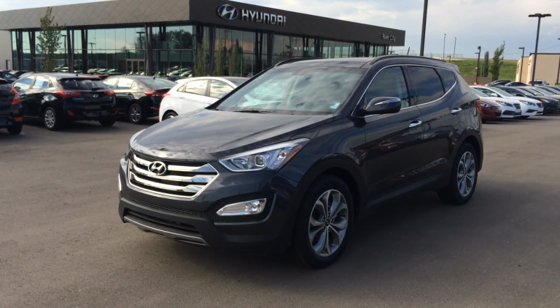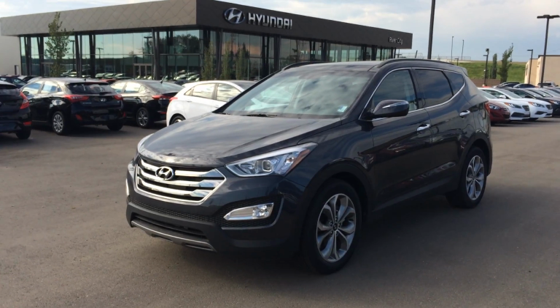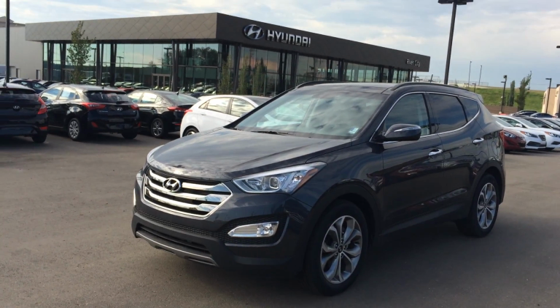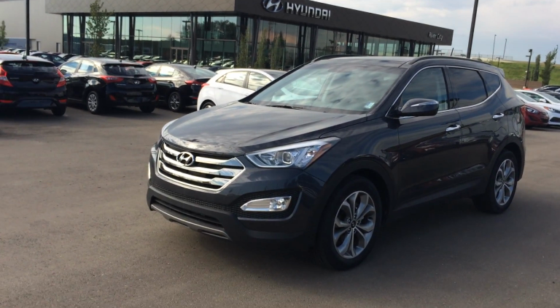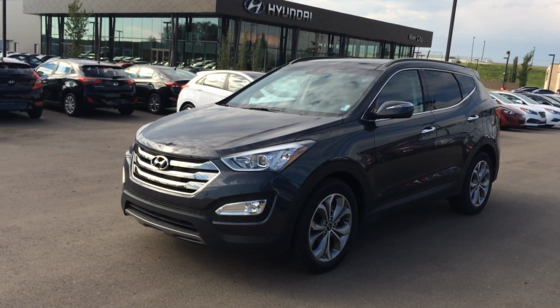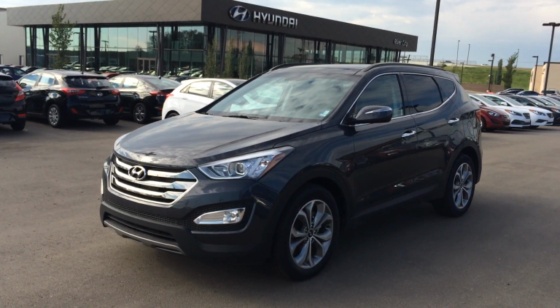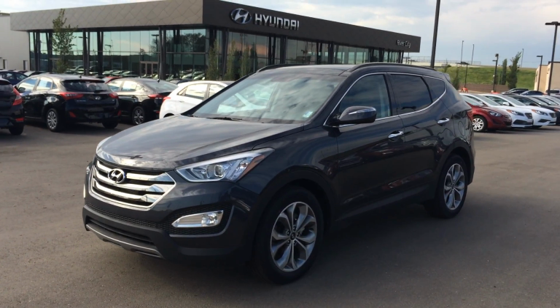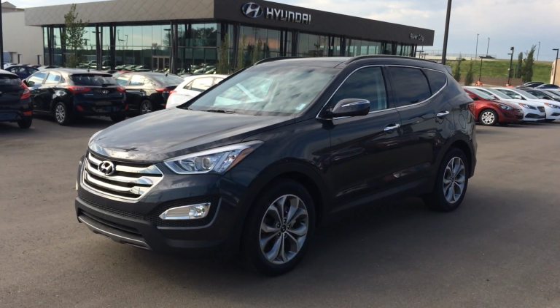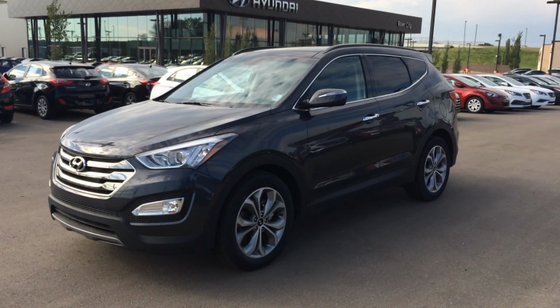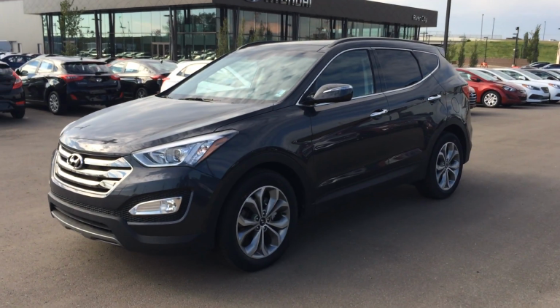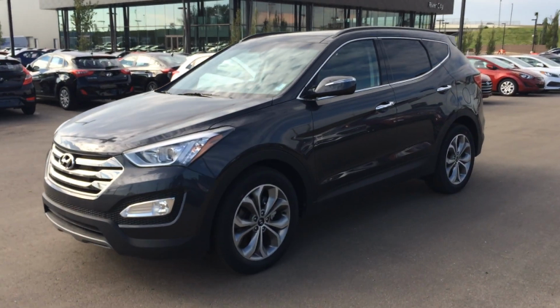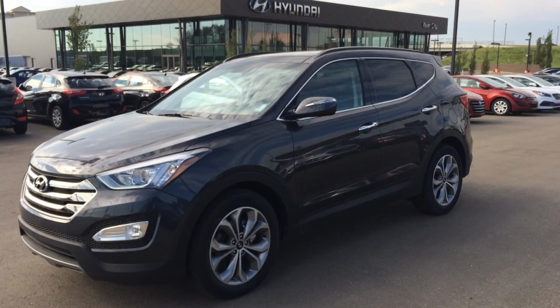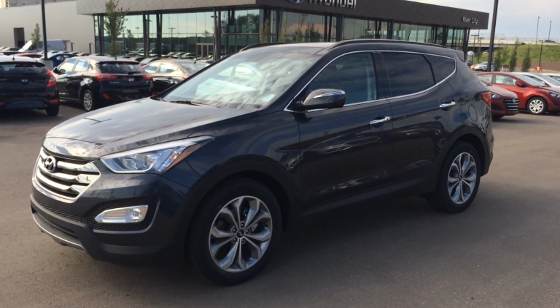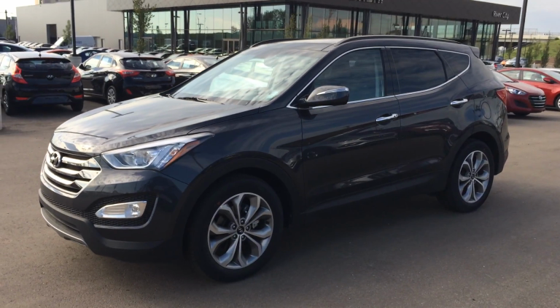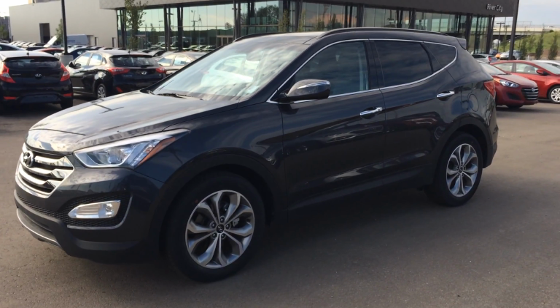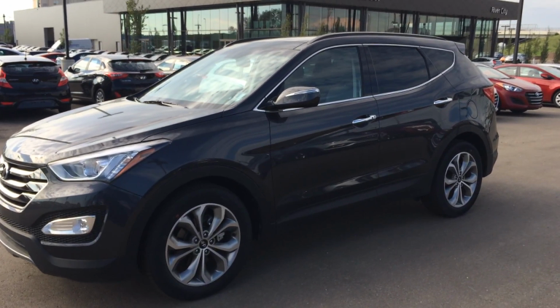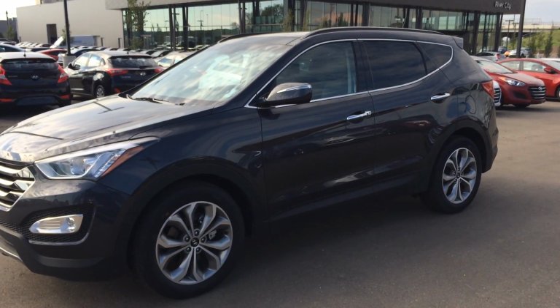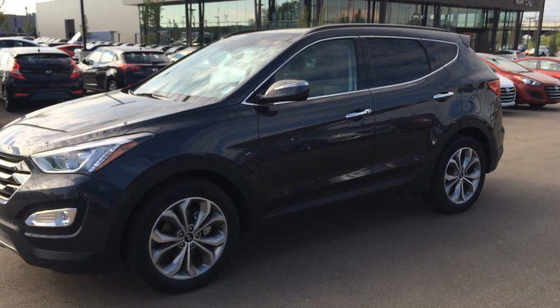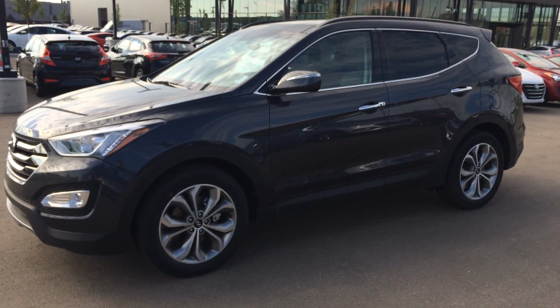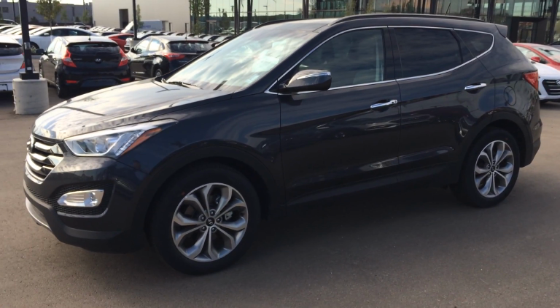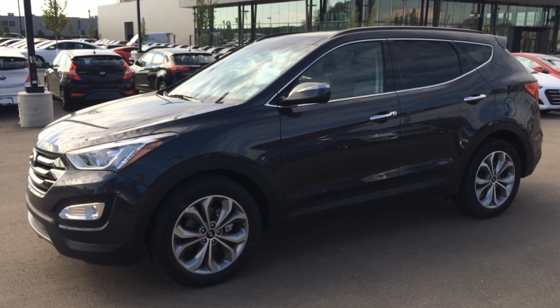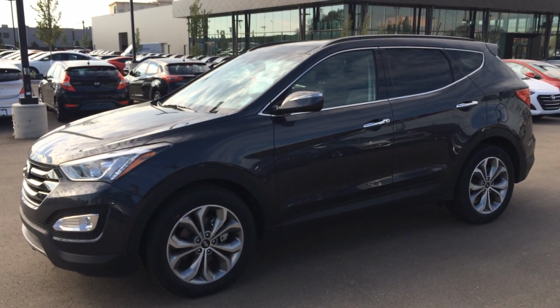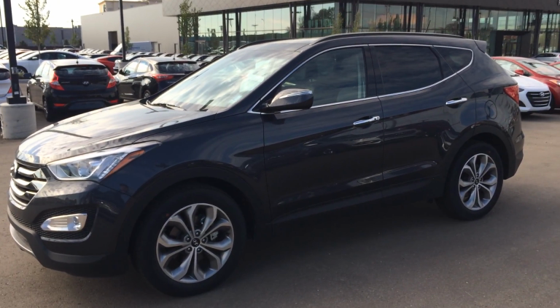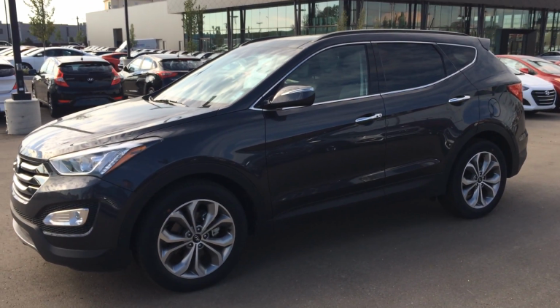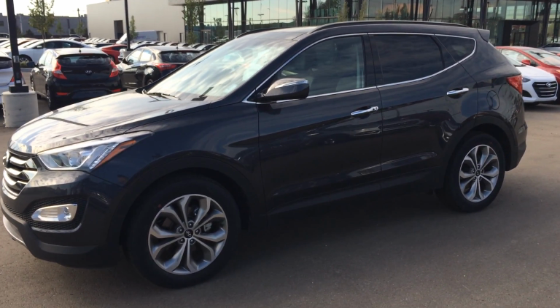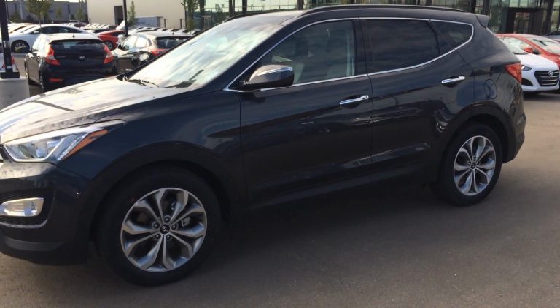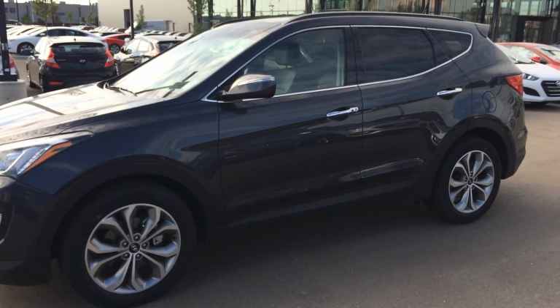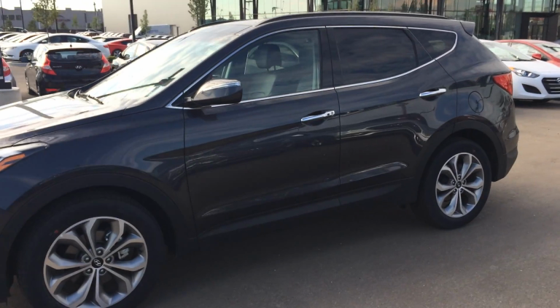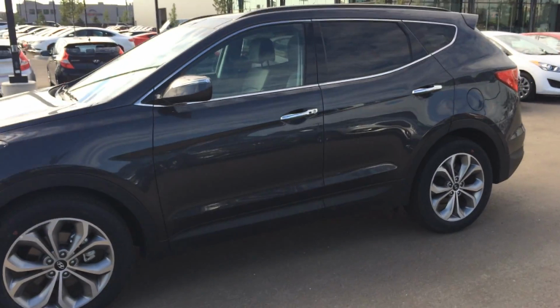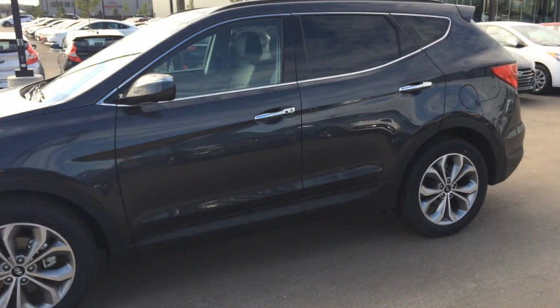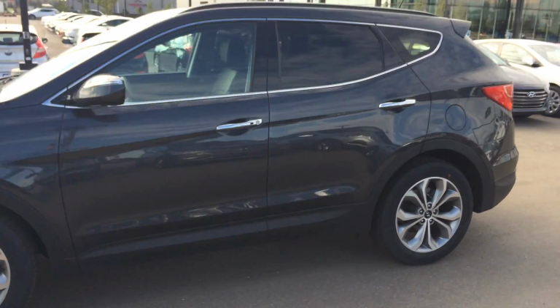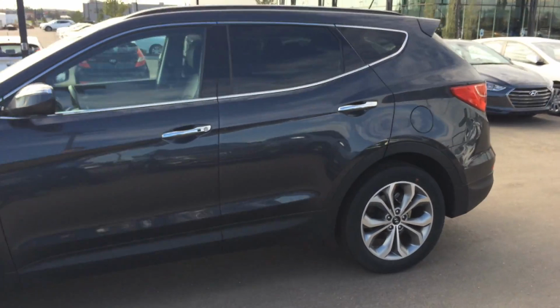Good morning, Cheryl. It's Cody Pretzel from River City Hyundai. I just wanted to thank you for your inquiry on the 2016 Santa Fe Sport All-Wheel Drive Limited. Very marvelous unit here — one of my faves, actually.